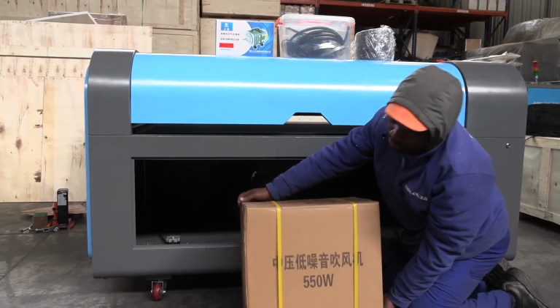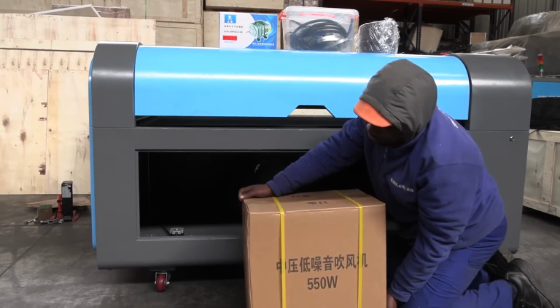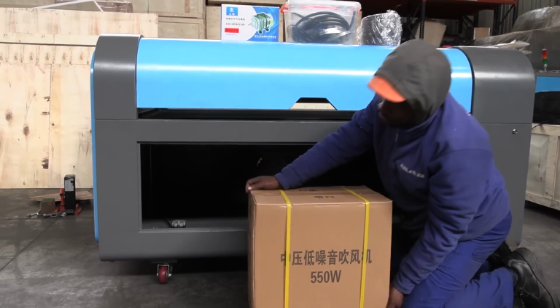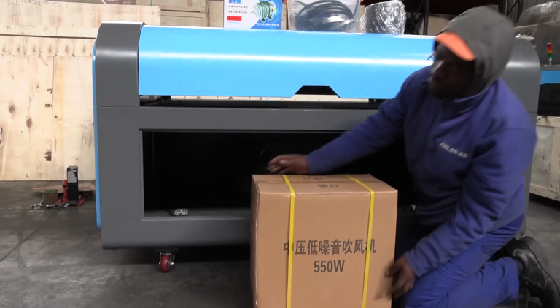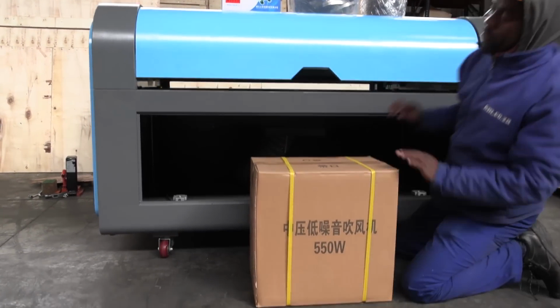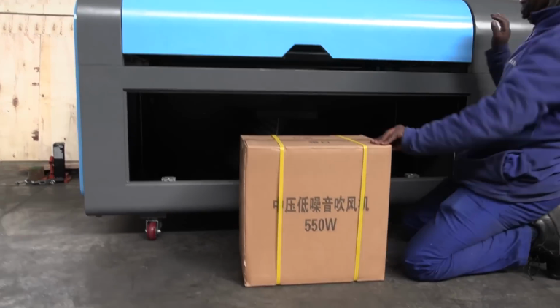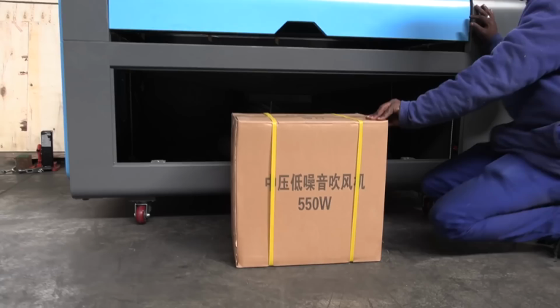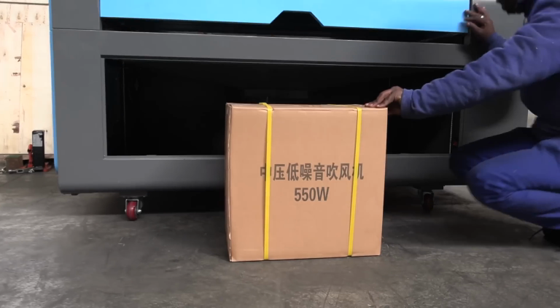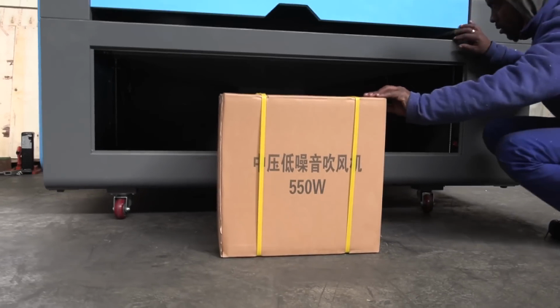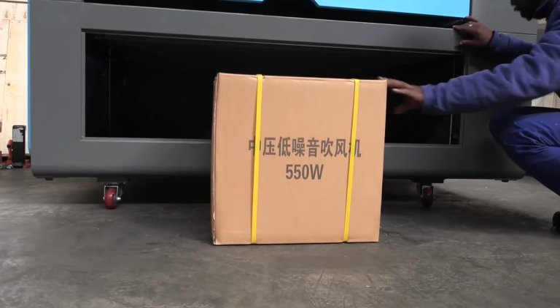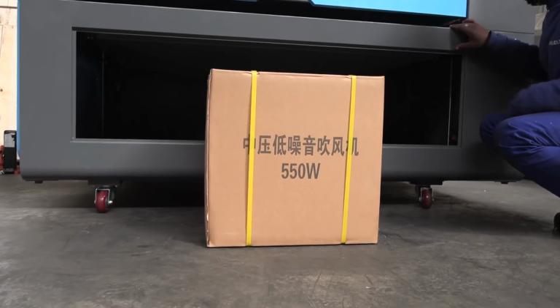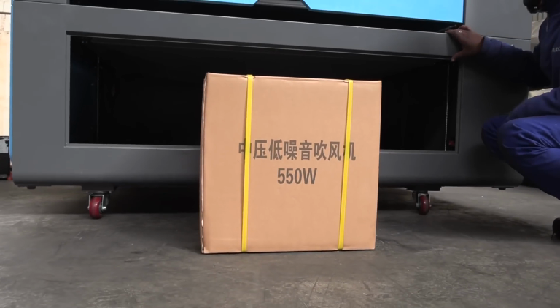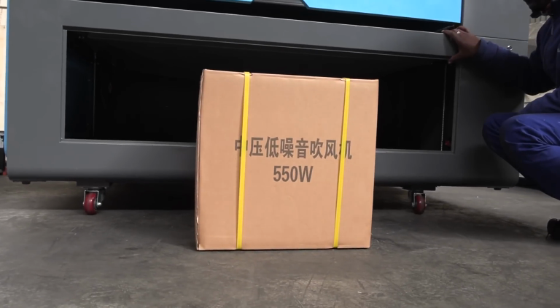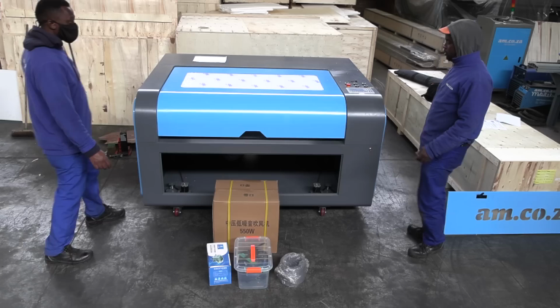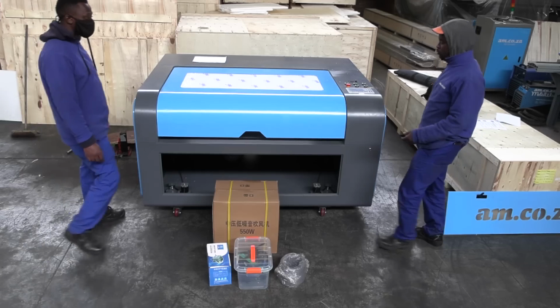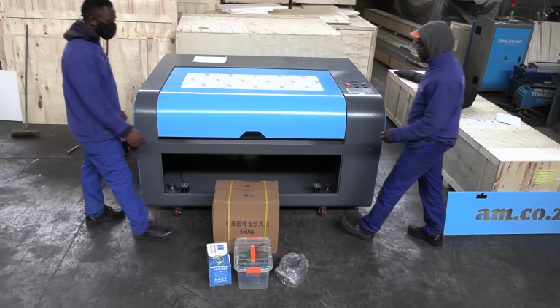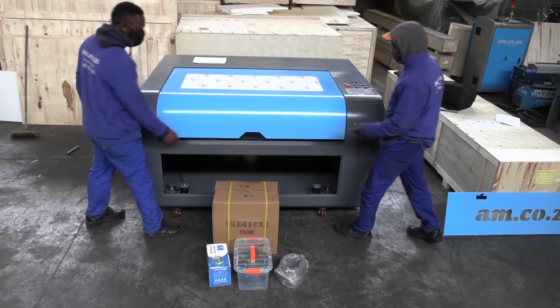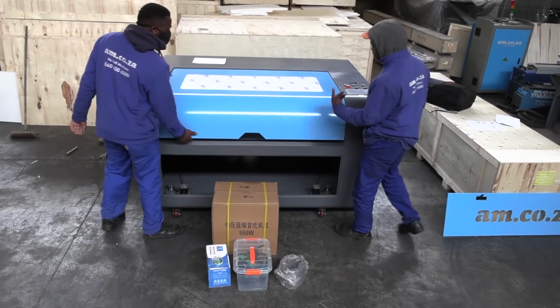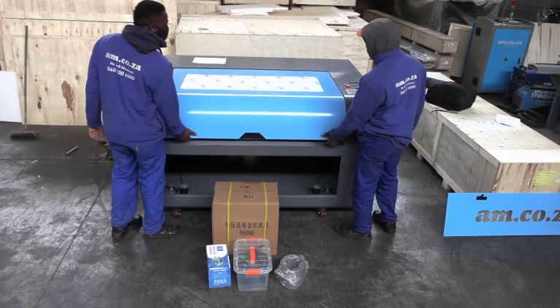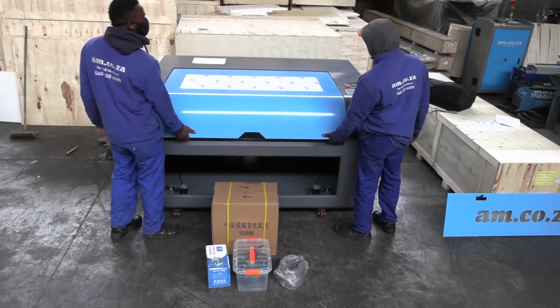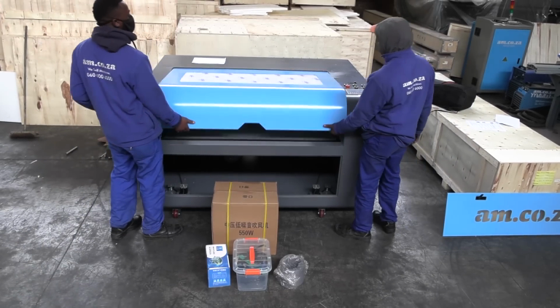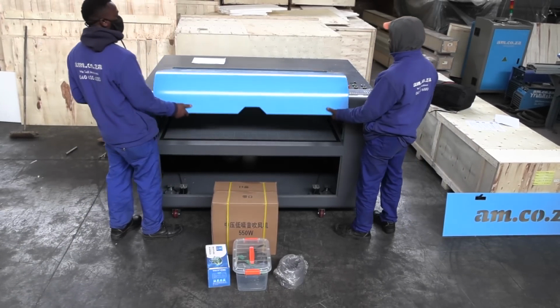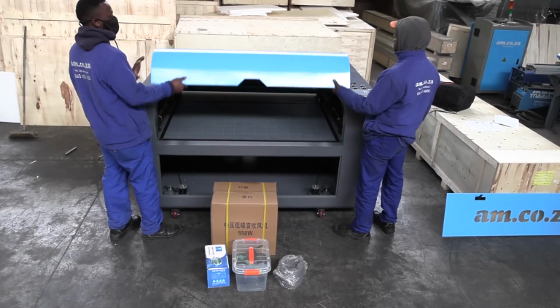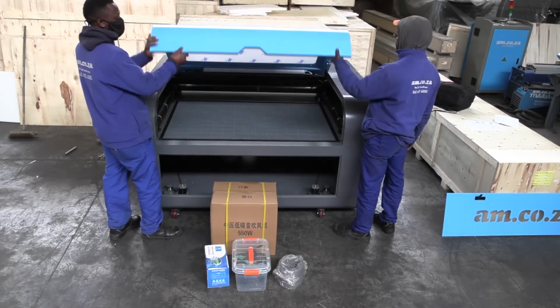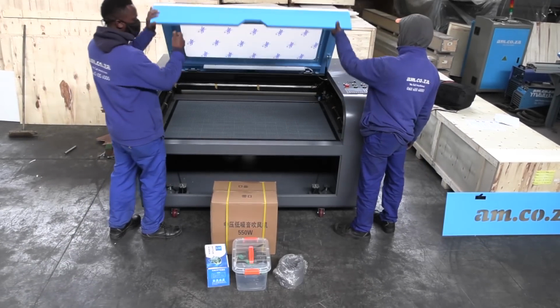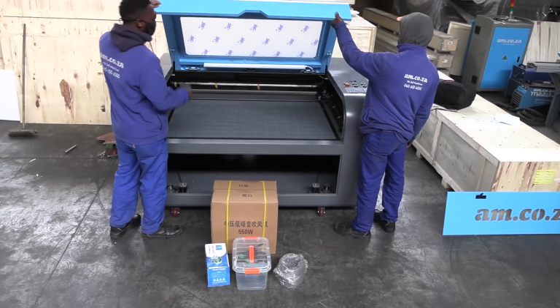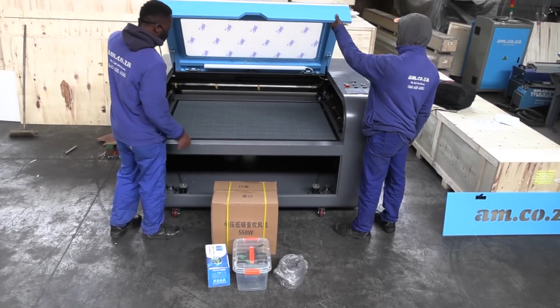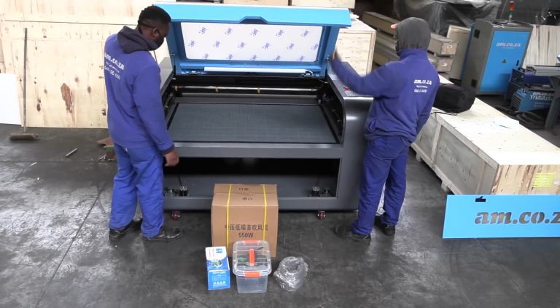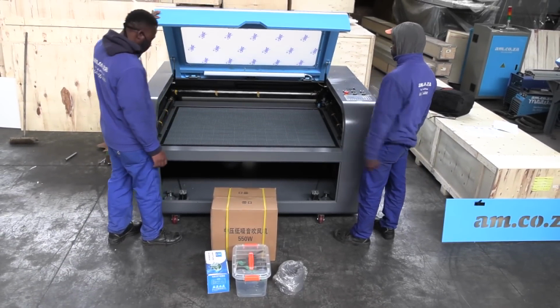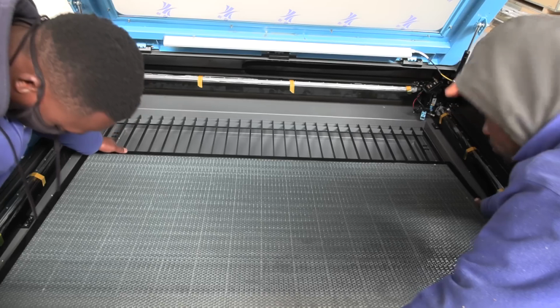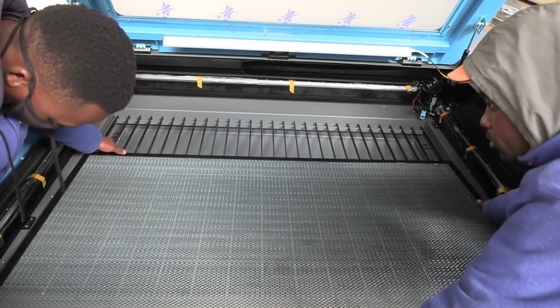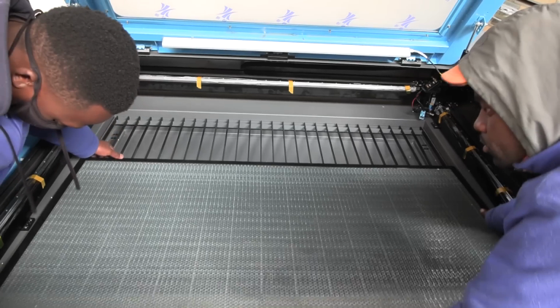Inside the front panel you'll find the extraction extender pipe, a toolbox, the air pump, and the chiller. You can remove those, and if you open the front cover you can inspect the honeycomb table and the slats.